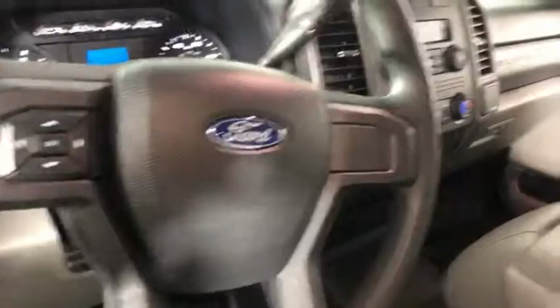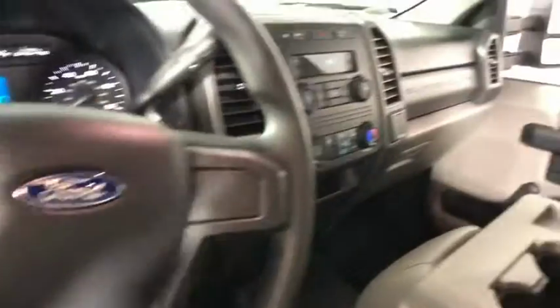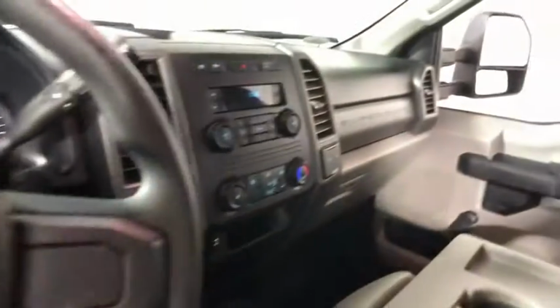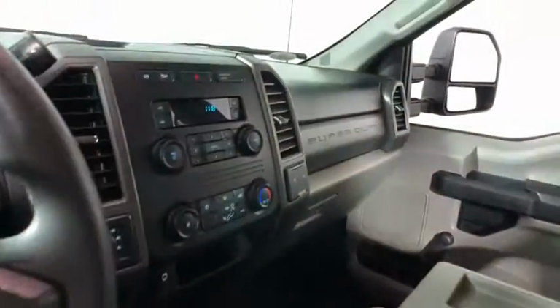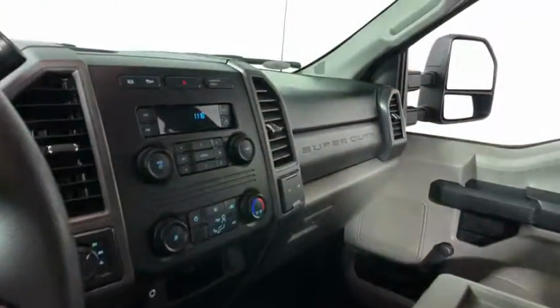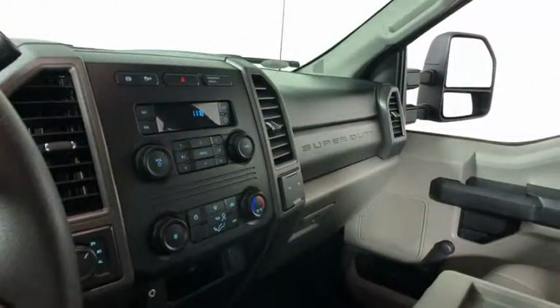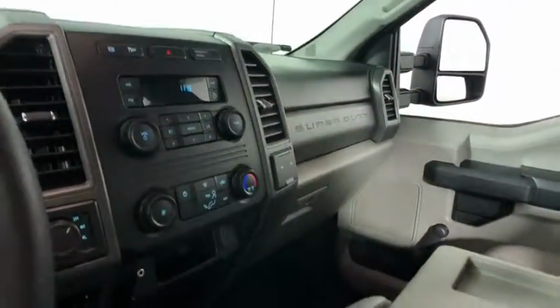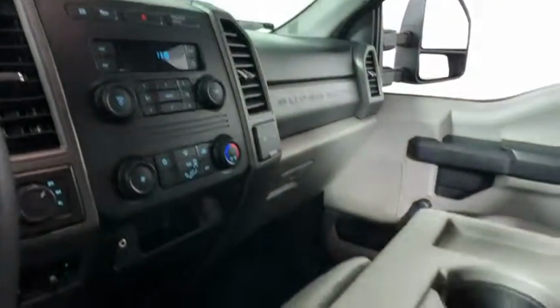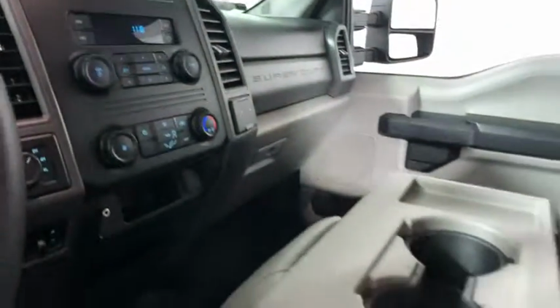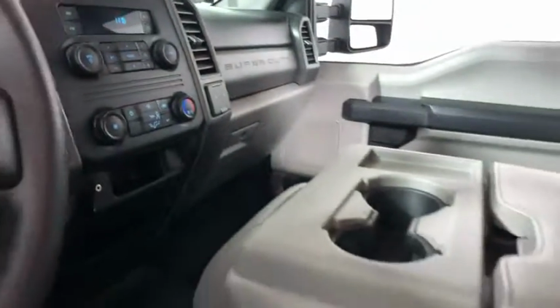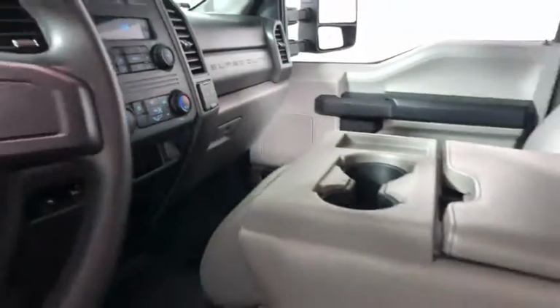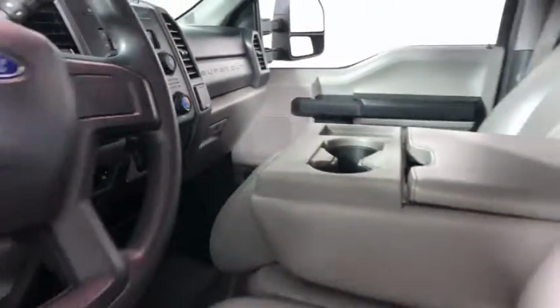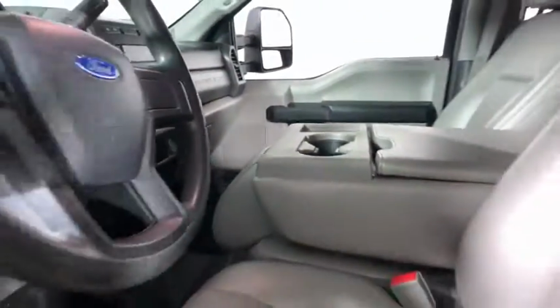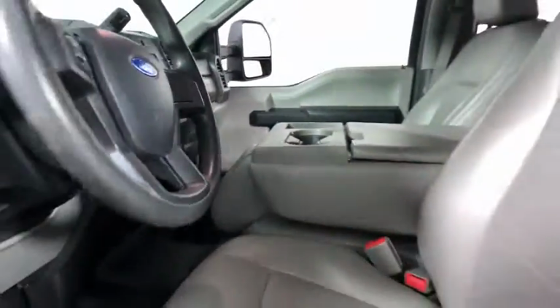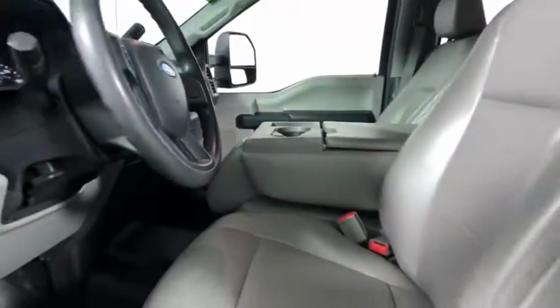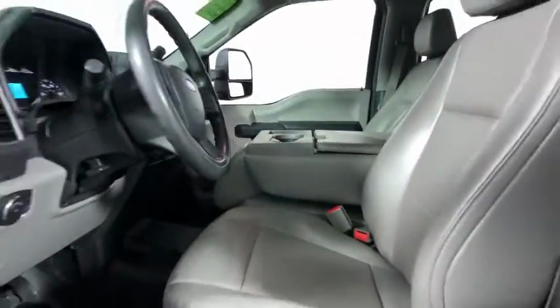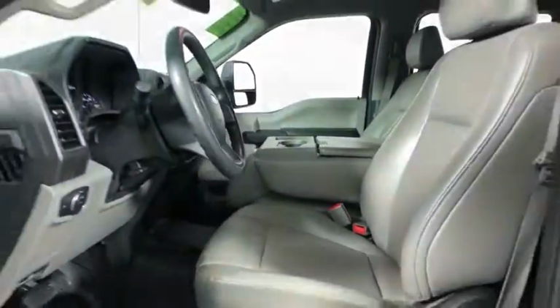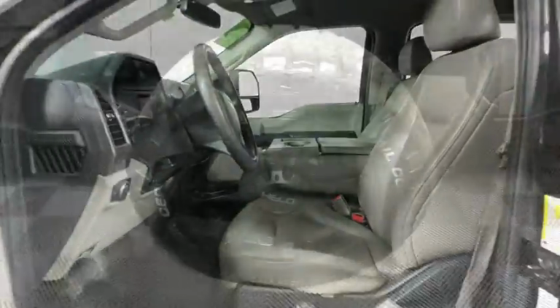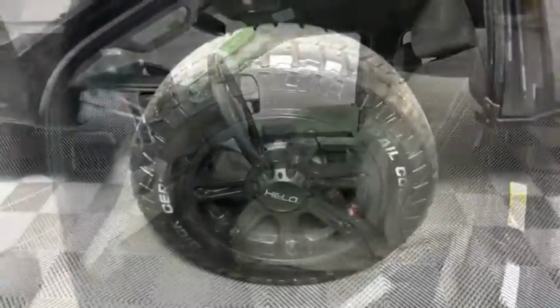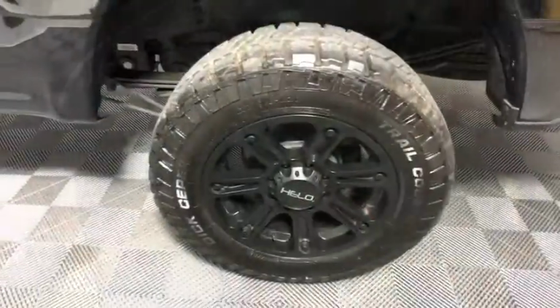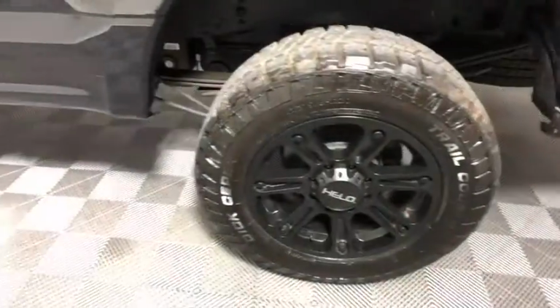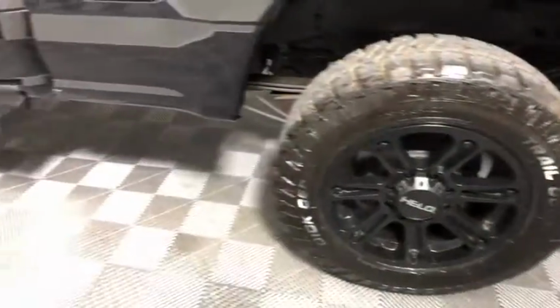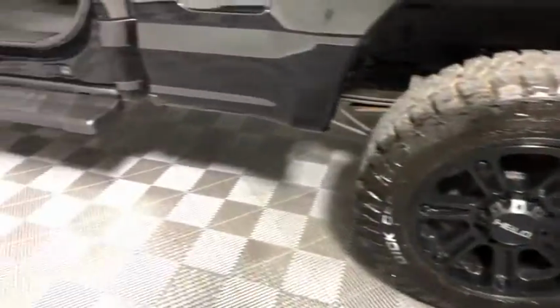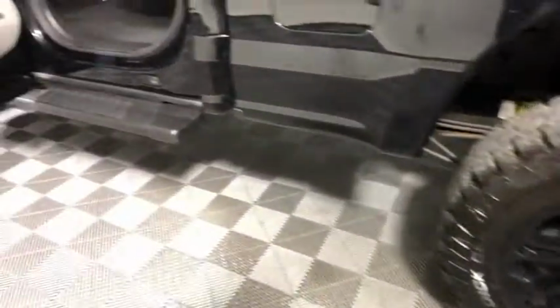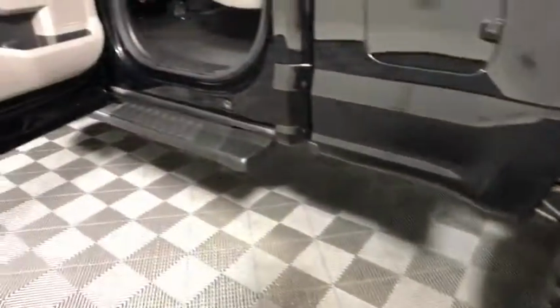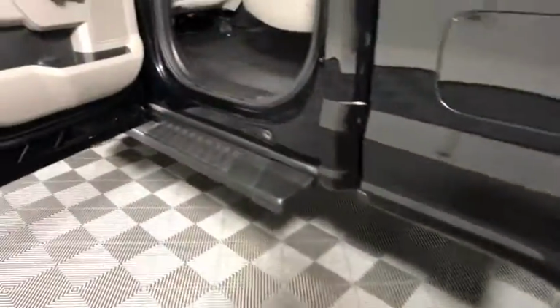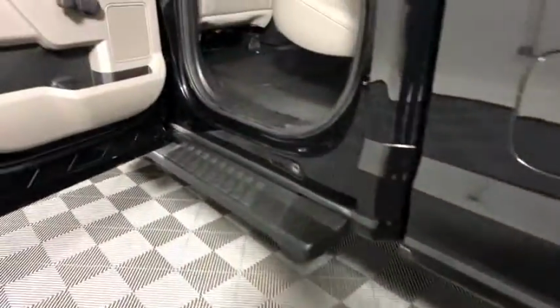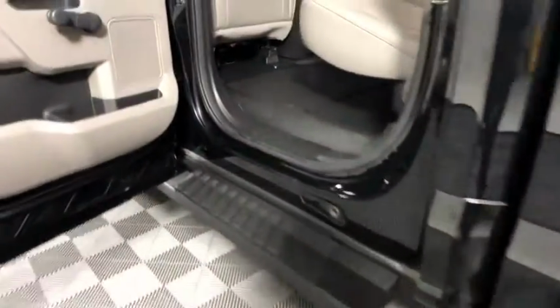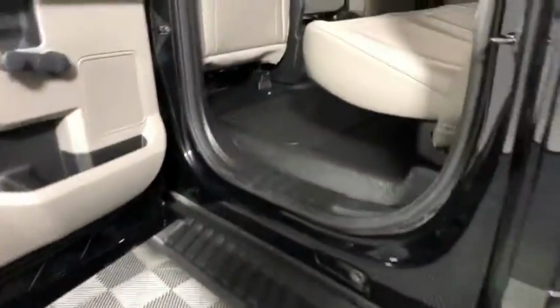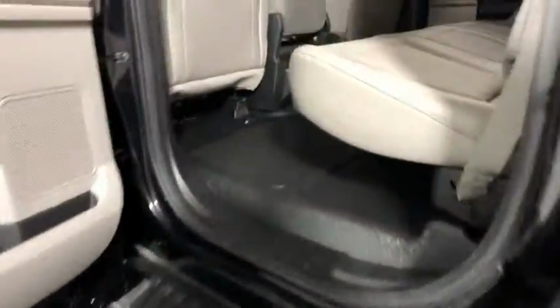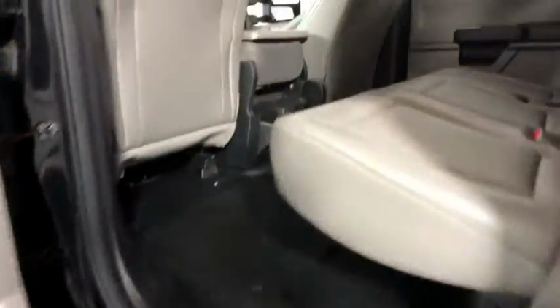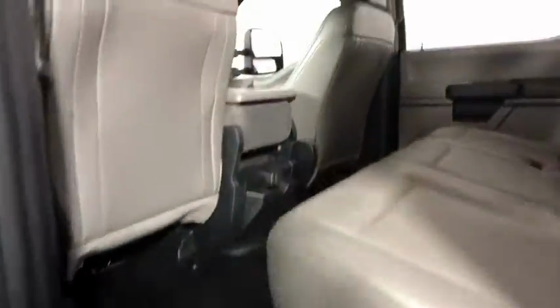Here are some of this vehicle's great options: backup camera, traction control, dual airbags, alloy wheels, one owner, power steering, four-wheel disc brakes.